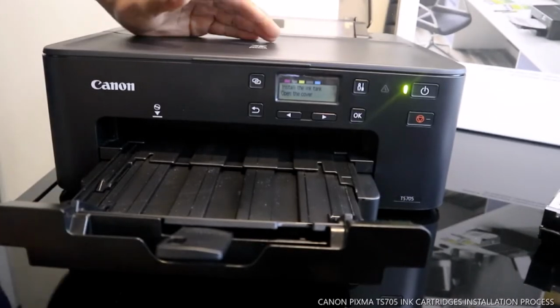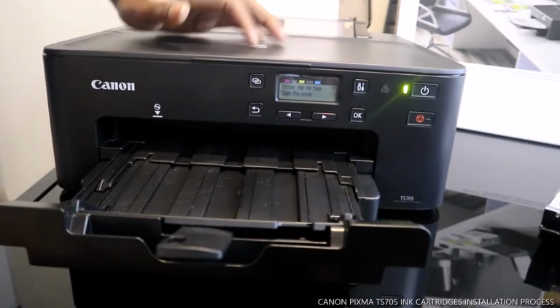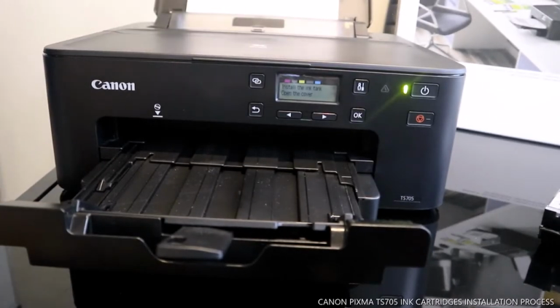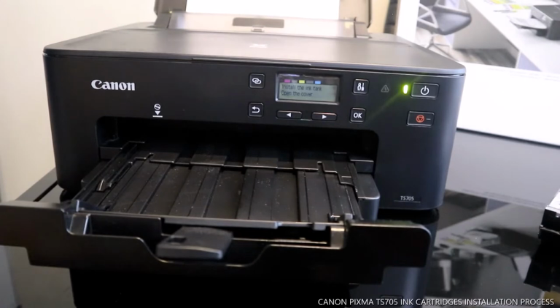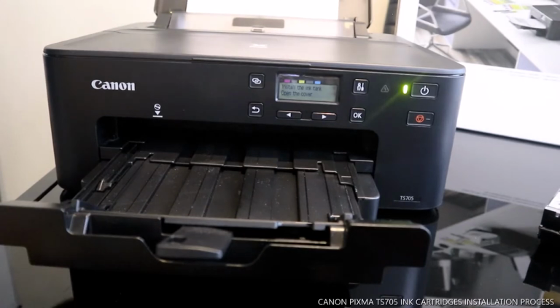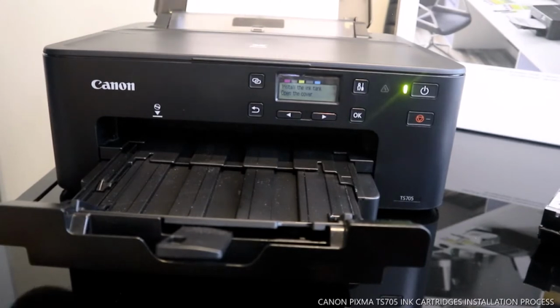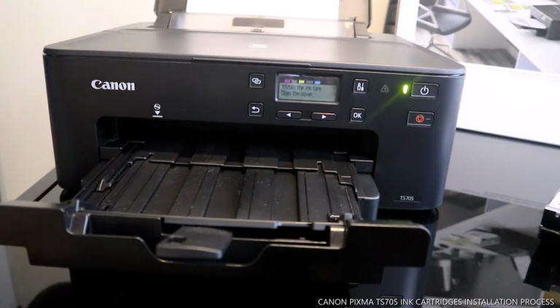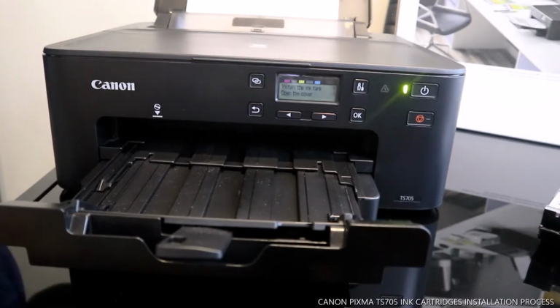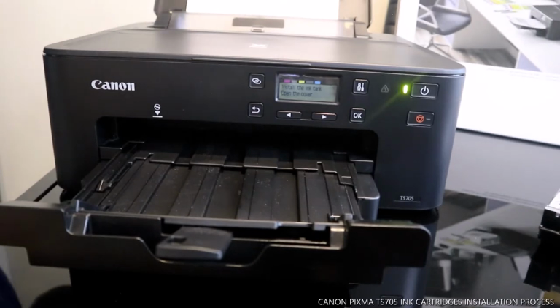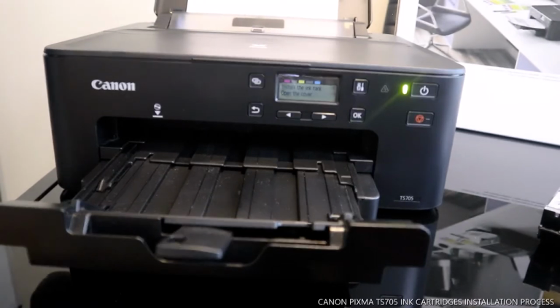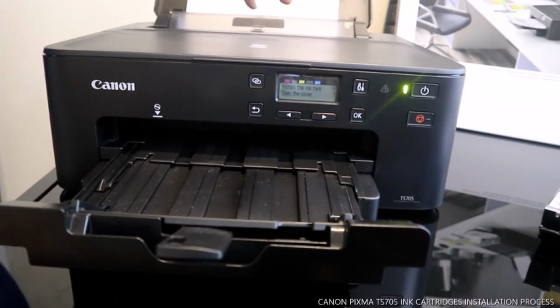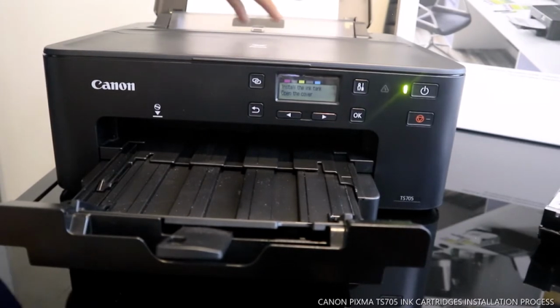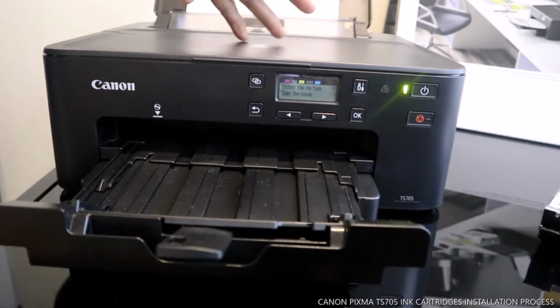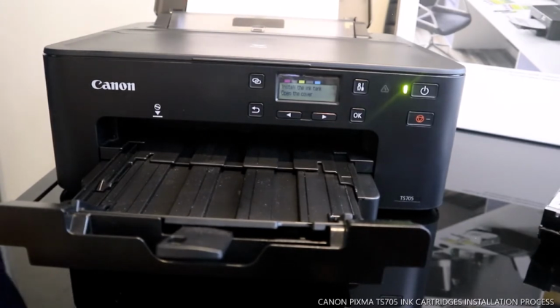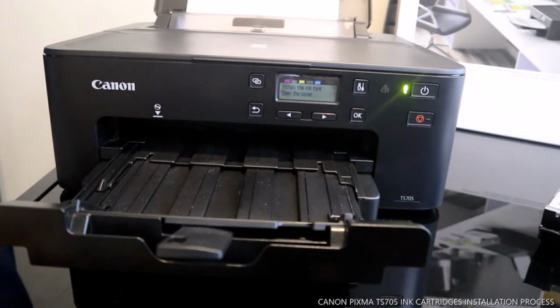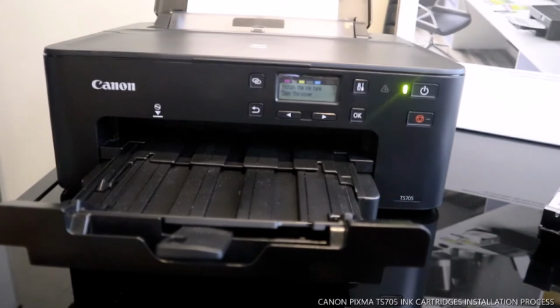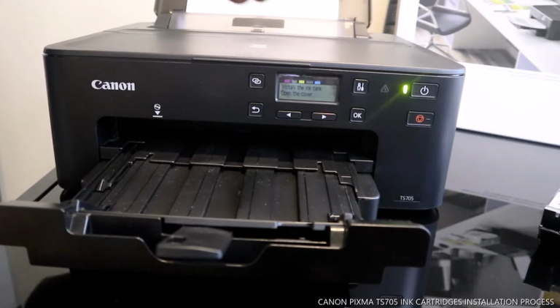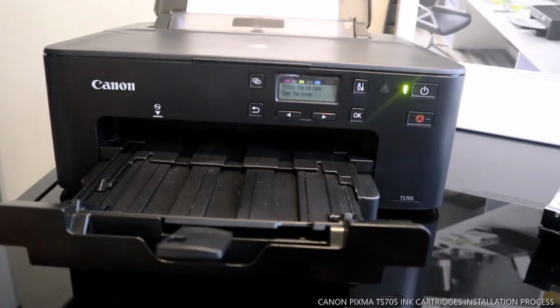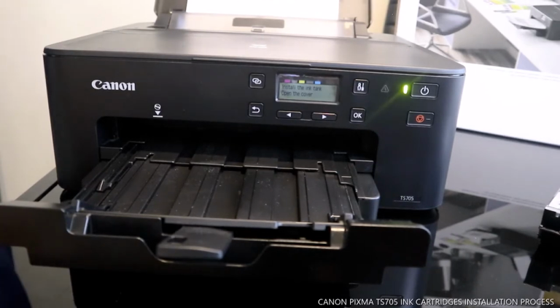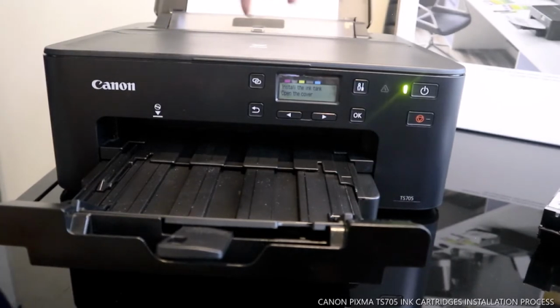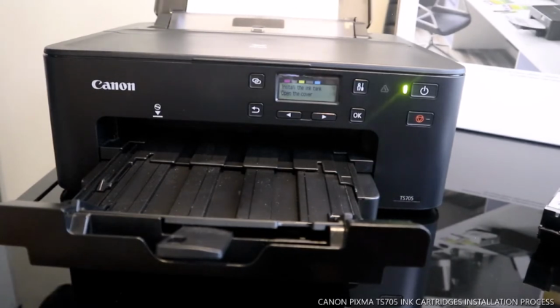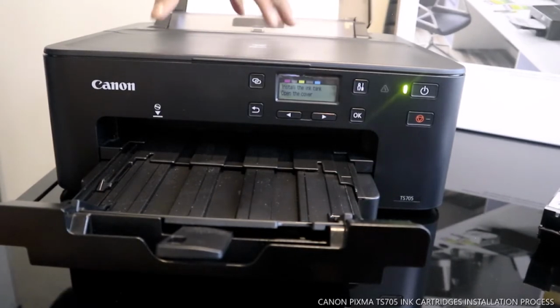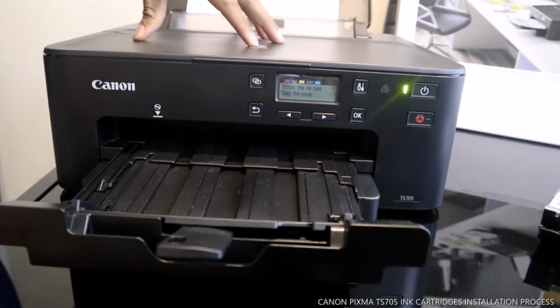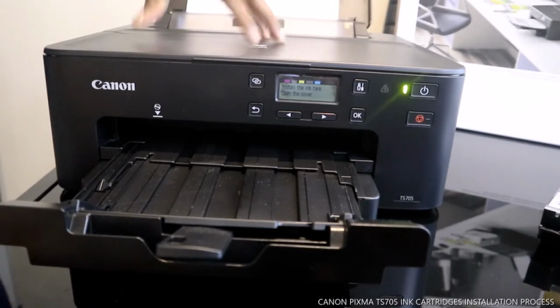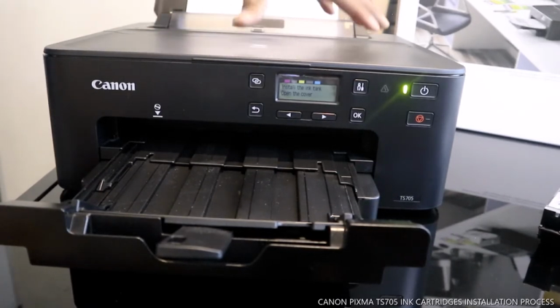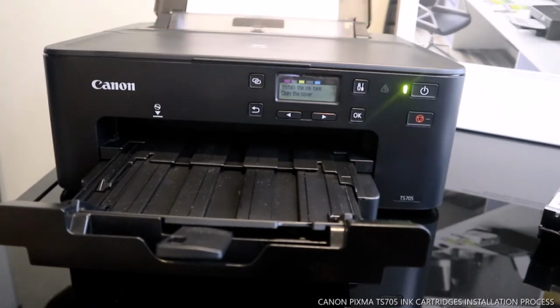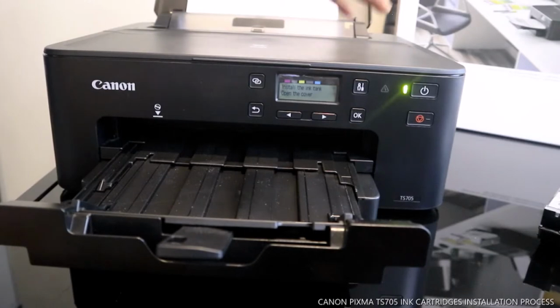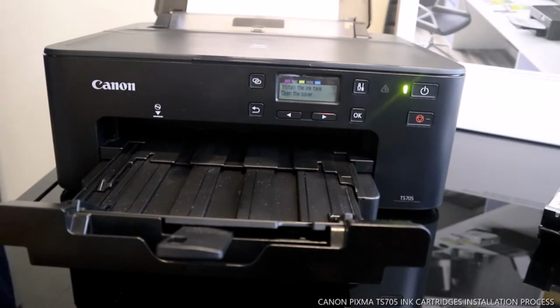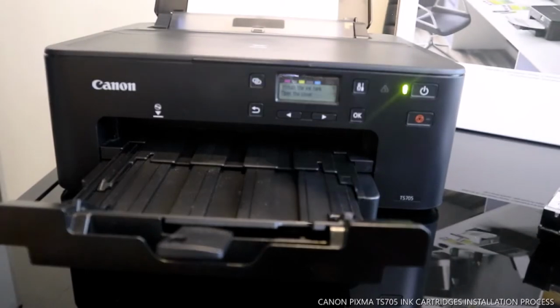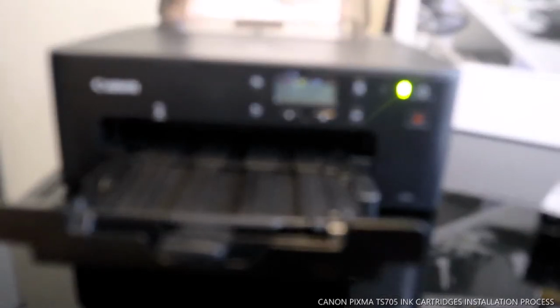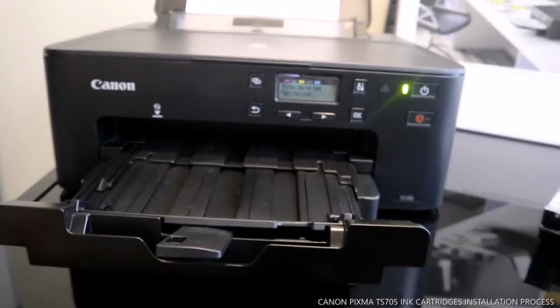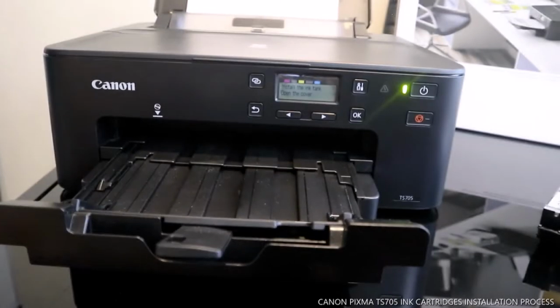This printer uses the following cartridges: 581 C for blue/cyan, 581 M for red/magenta, 581 Y for yellow, 581 BK for black, and BGBK 580.